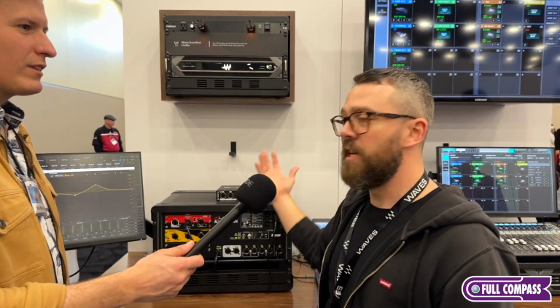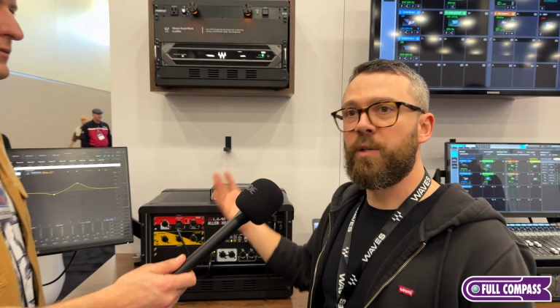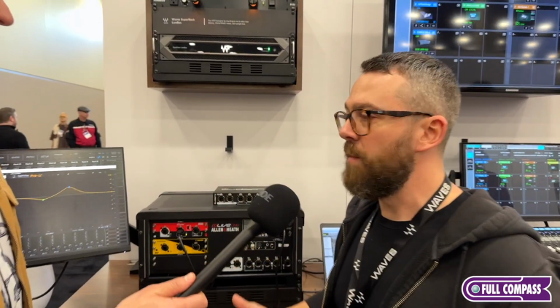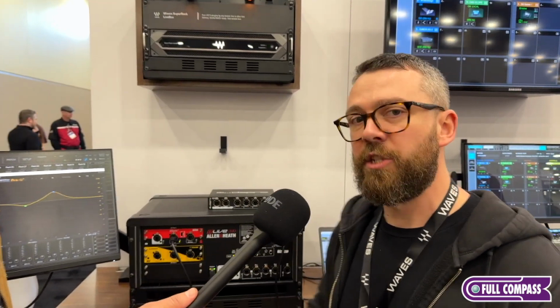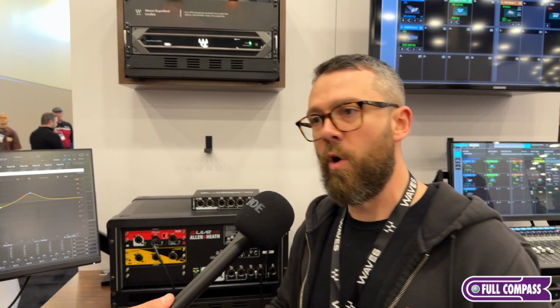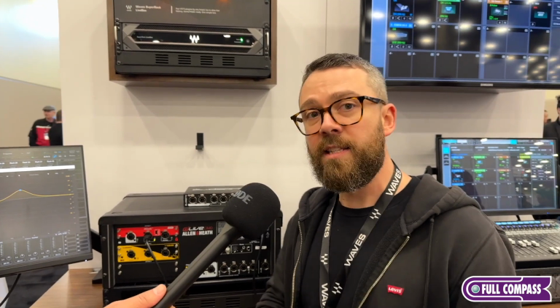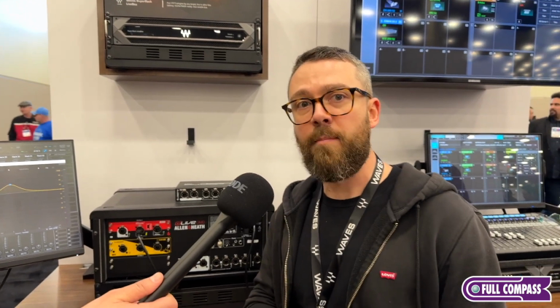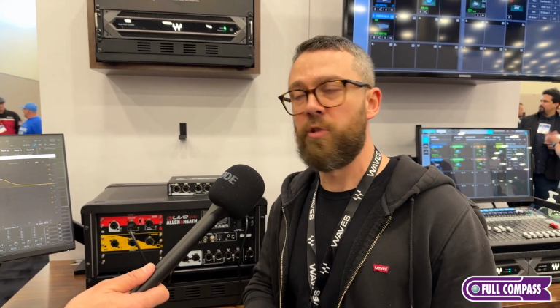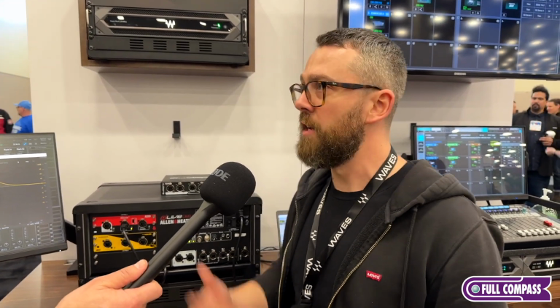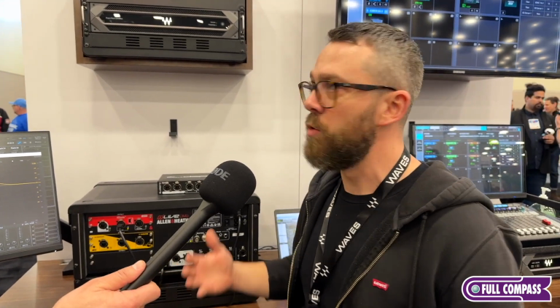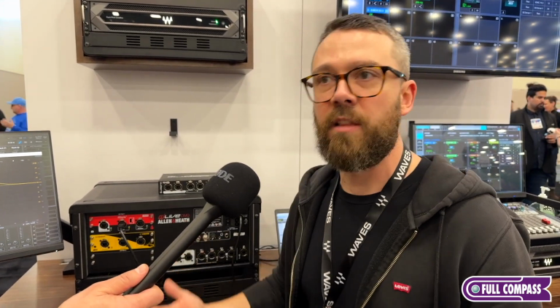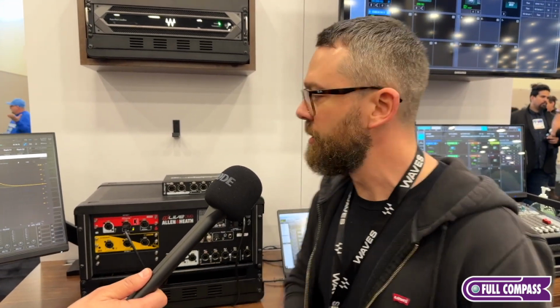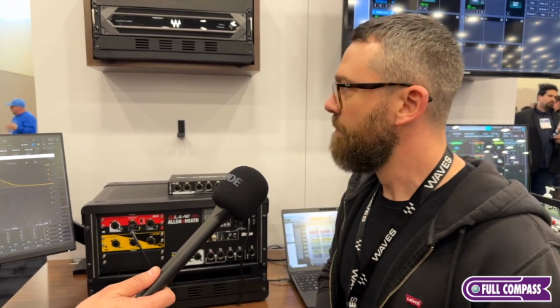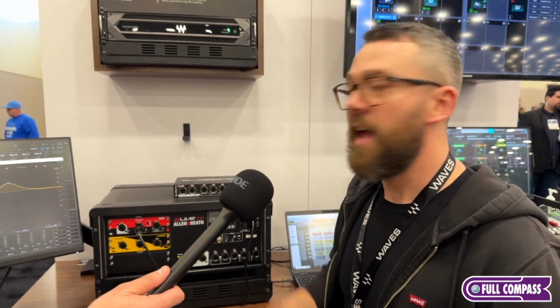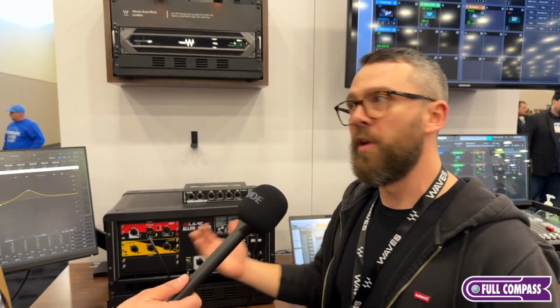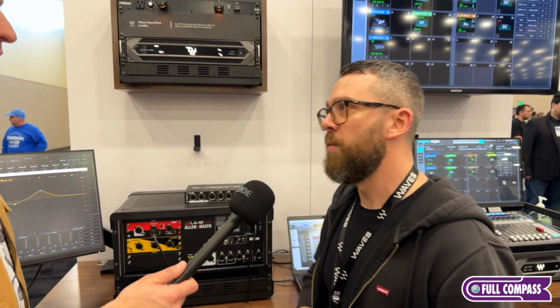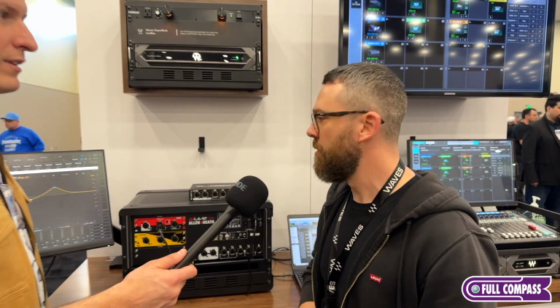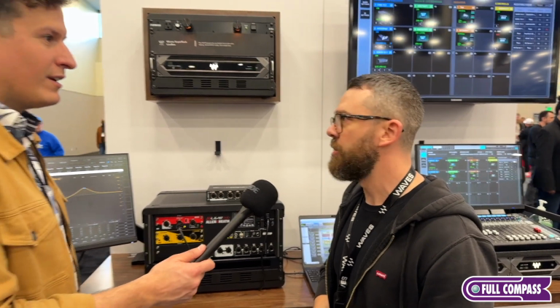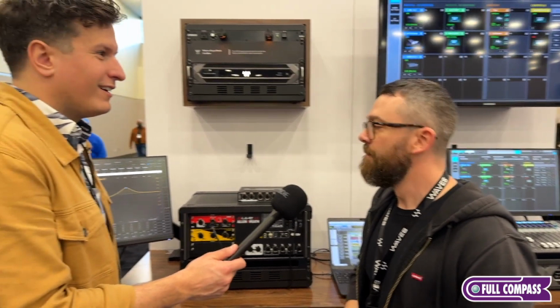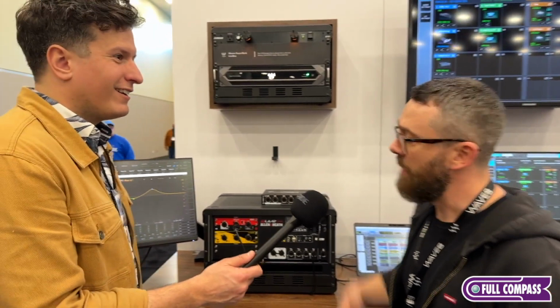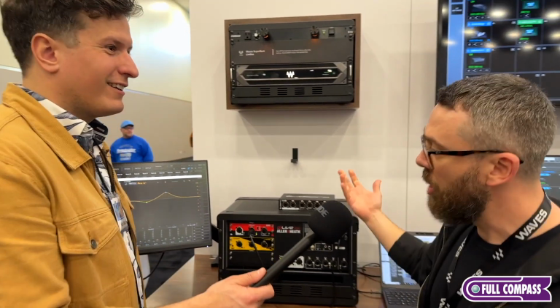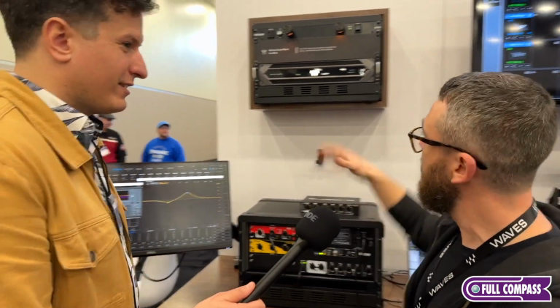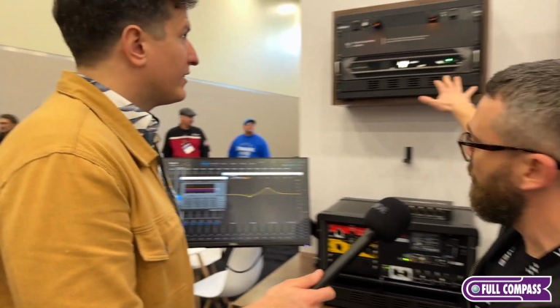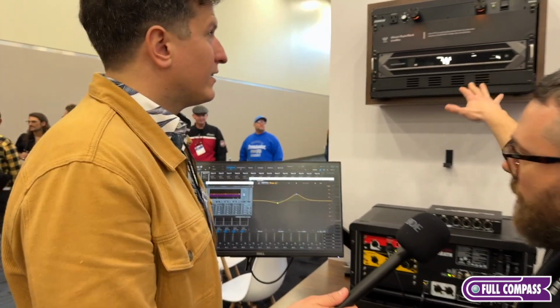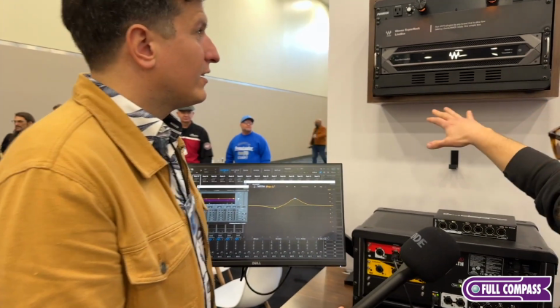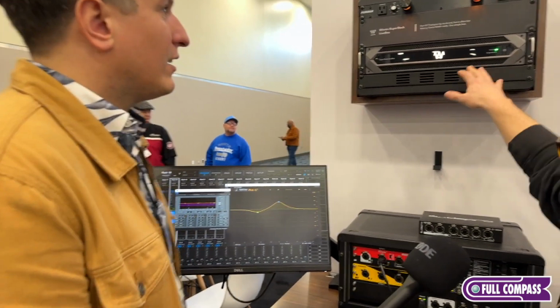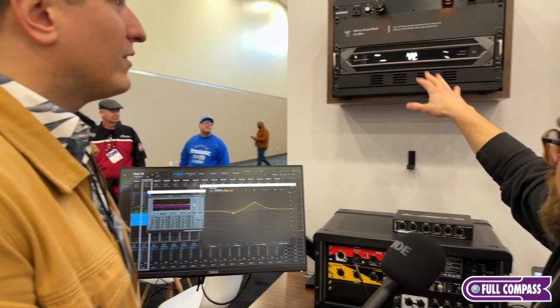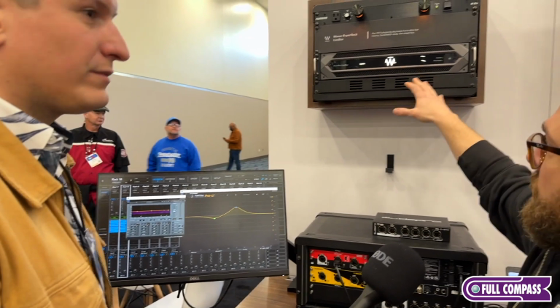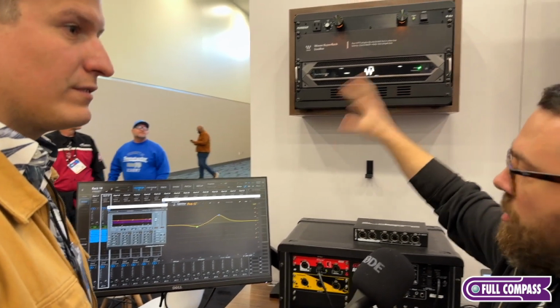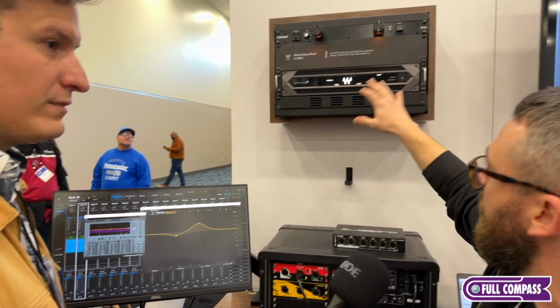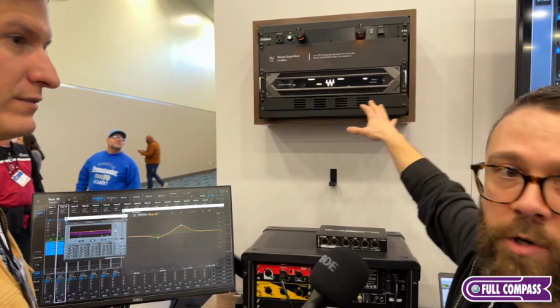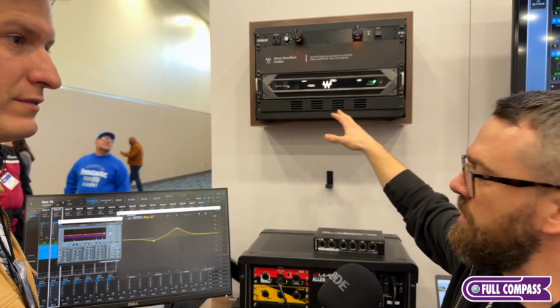Connectivity-wise, we've got implementation for Dante and MADI. So you can connect it to almost any live console and have your plugins available for your live show. And that's all hosted natively on the hardware — the hardware is hosting the software and doing all the DSP.